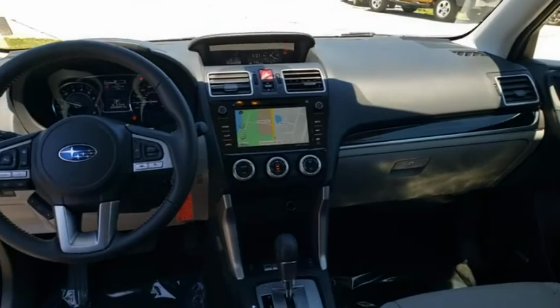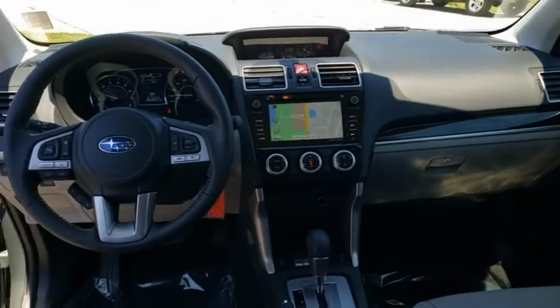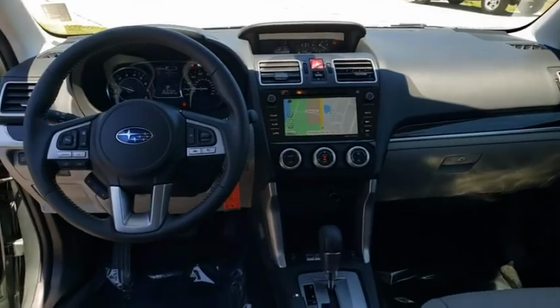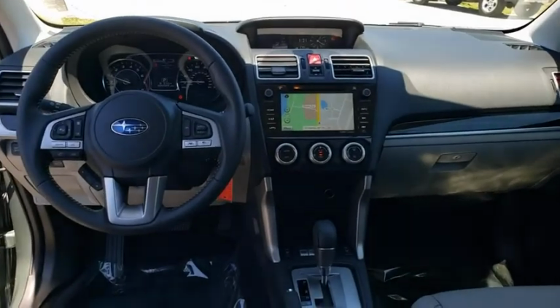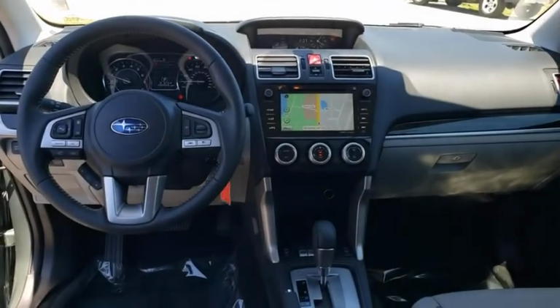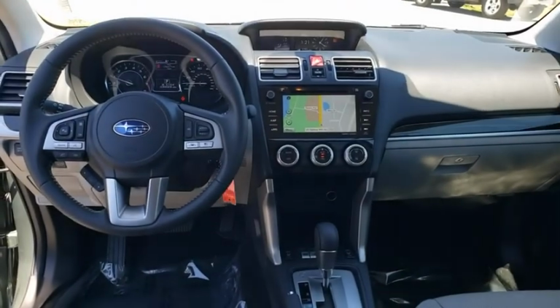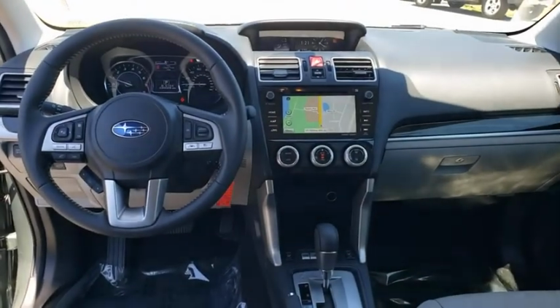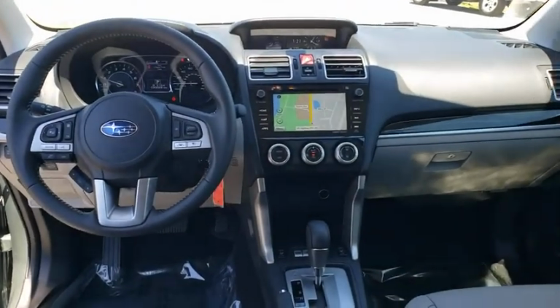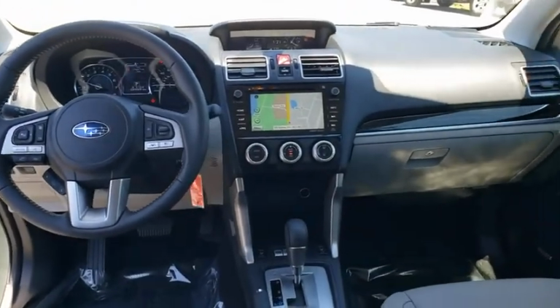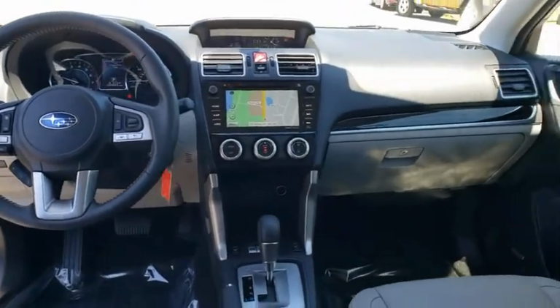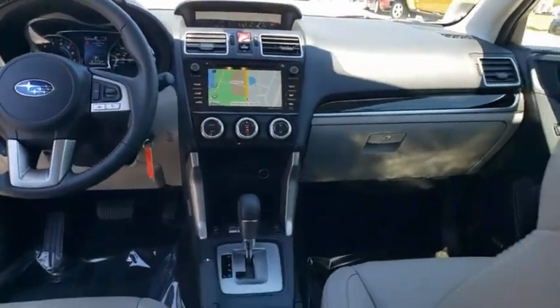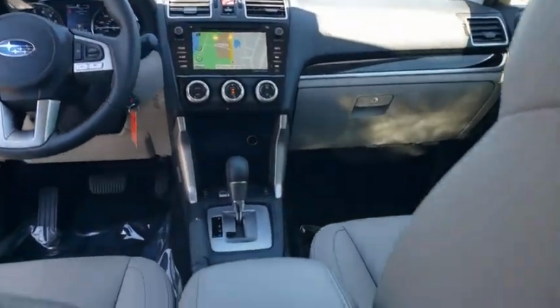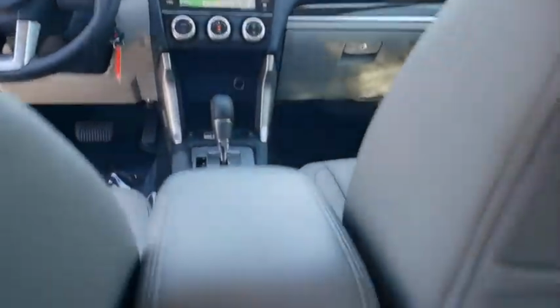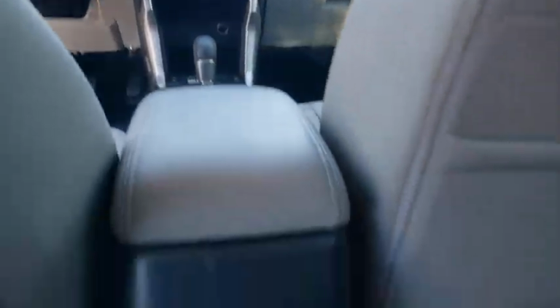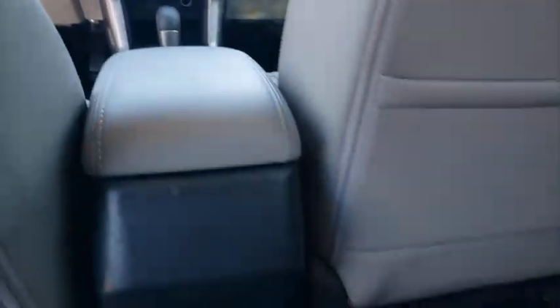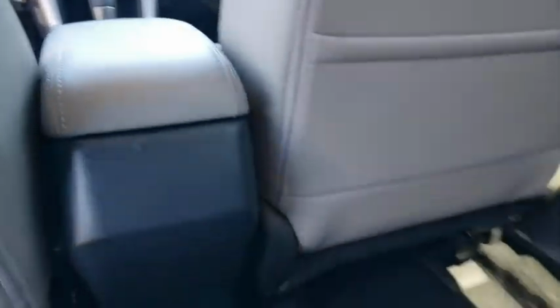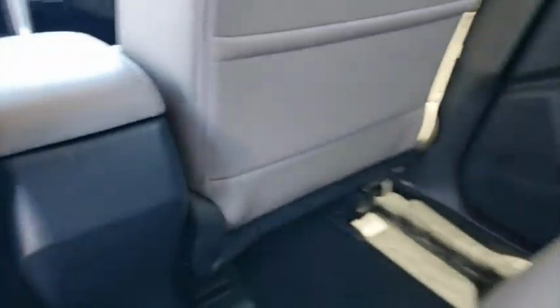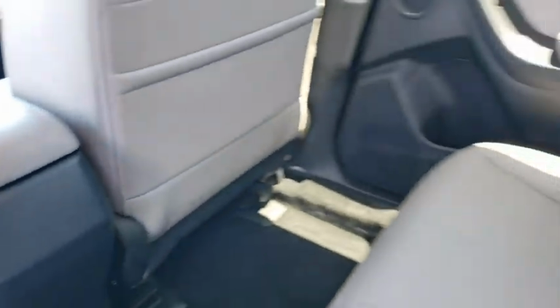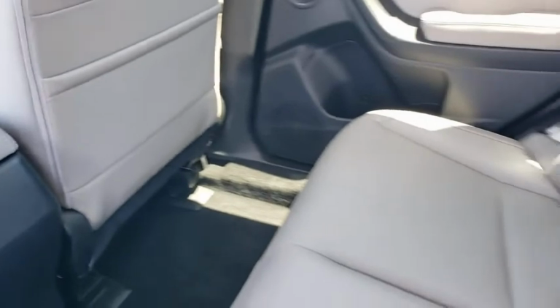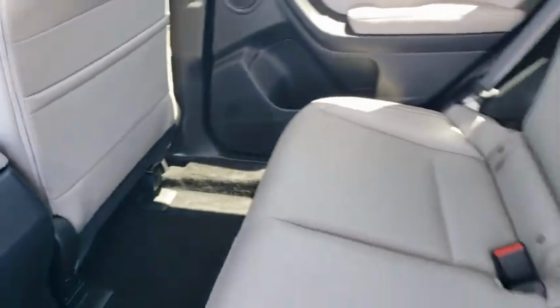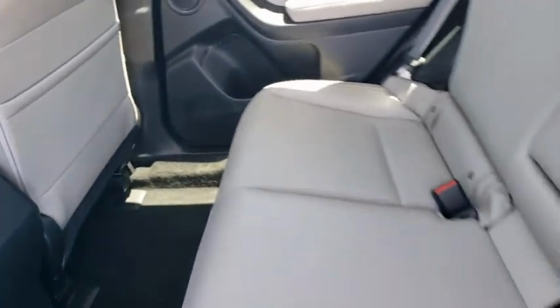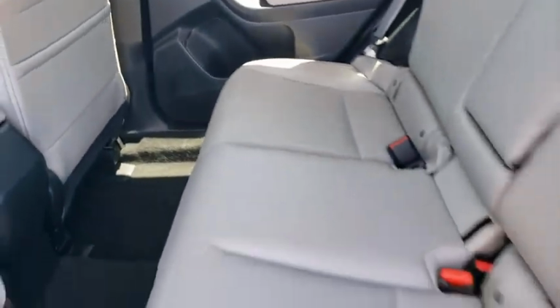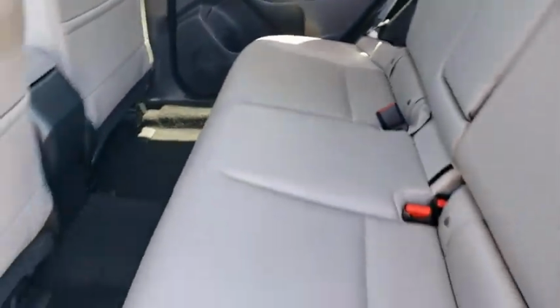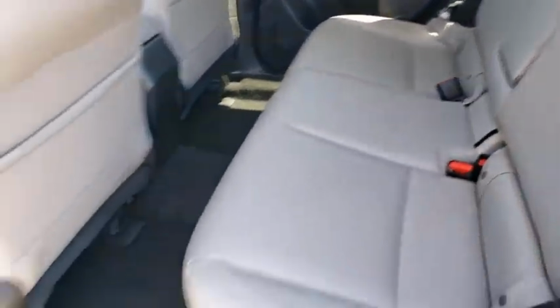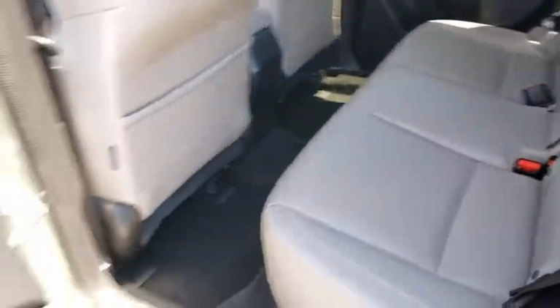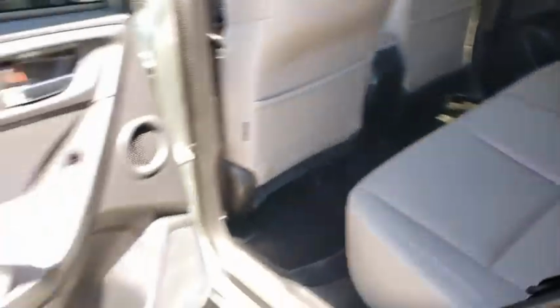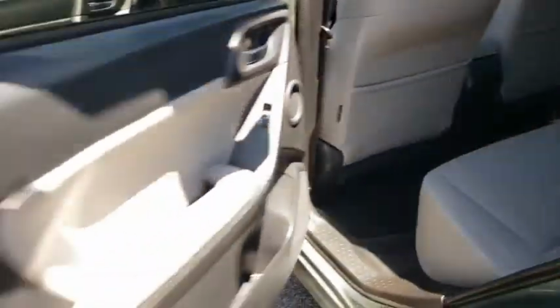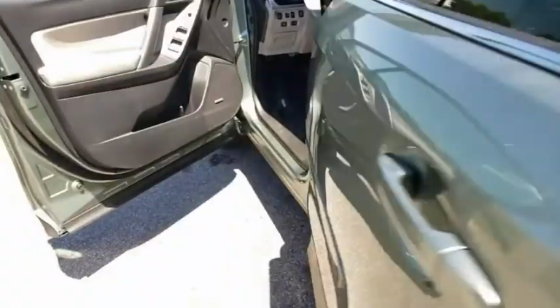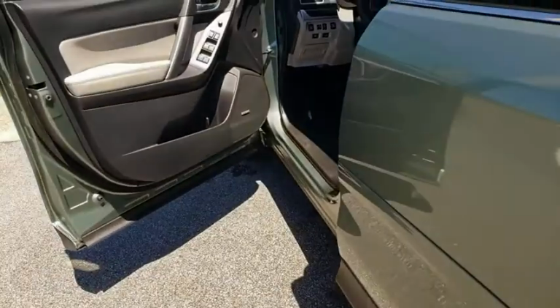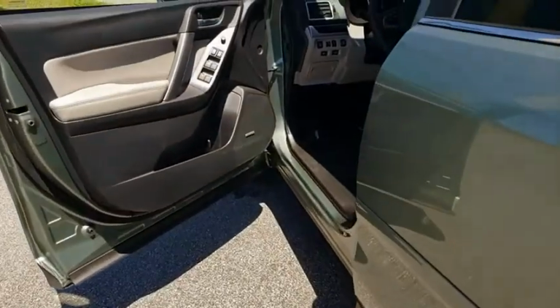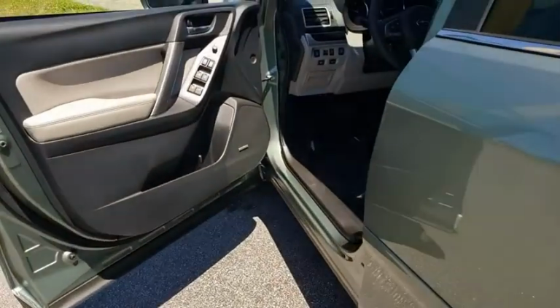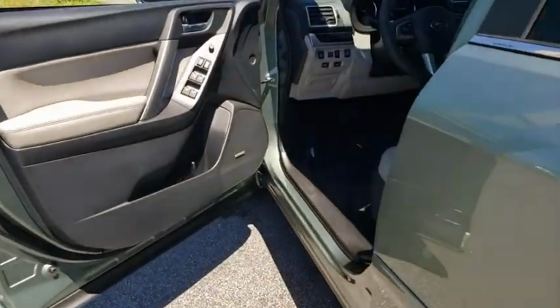Power steering, adjustable steering wheel, cruise control, four-wheel disc brakes, floor mats, aluminum wheels, AM-FM stereo radio, rear defrost, climate control.